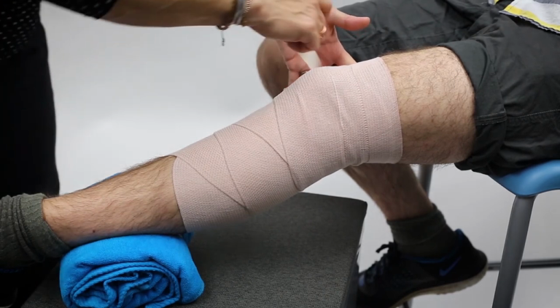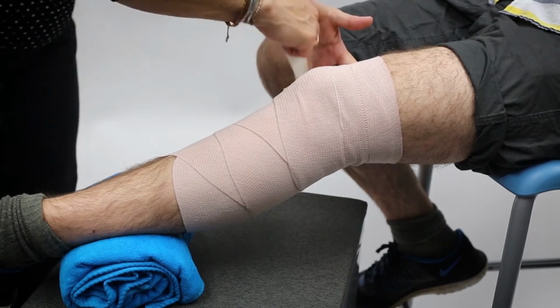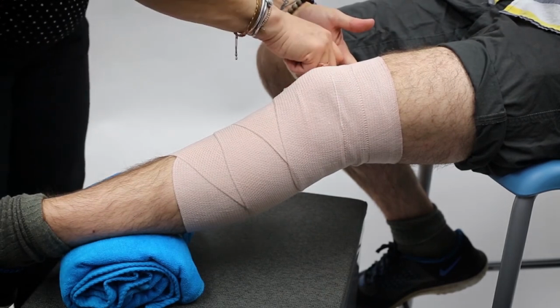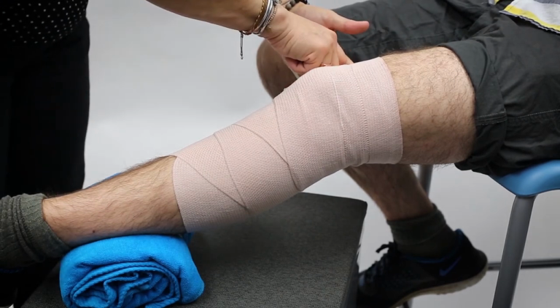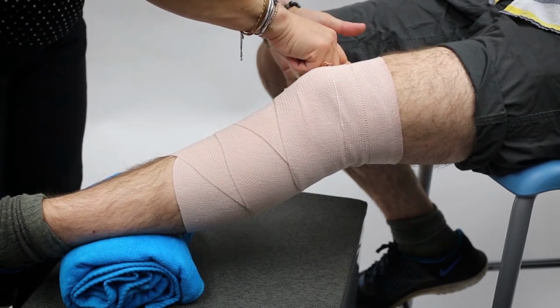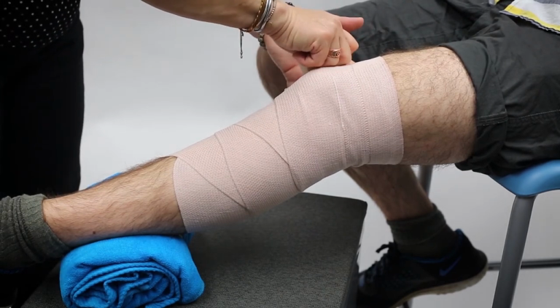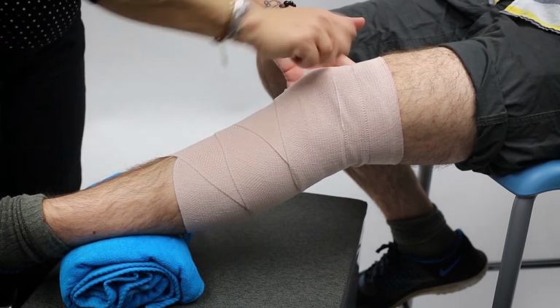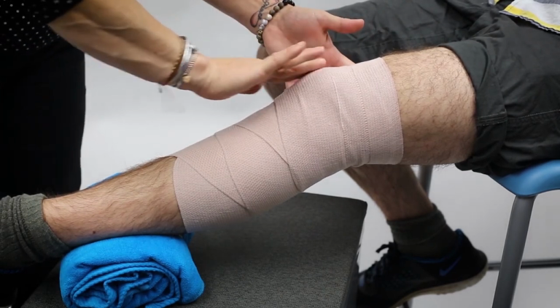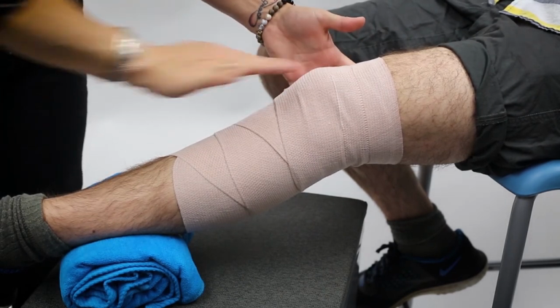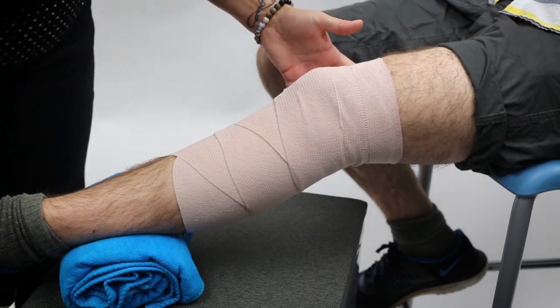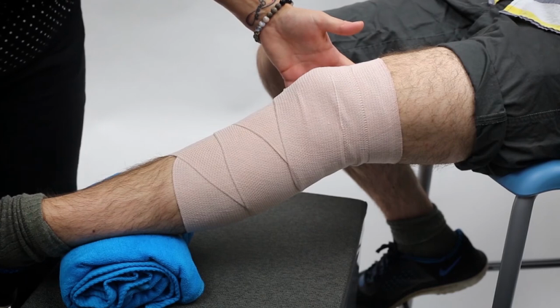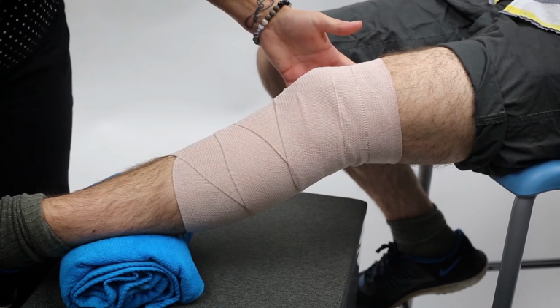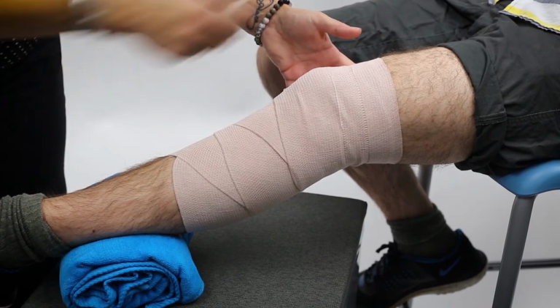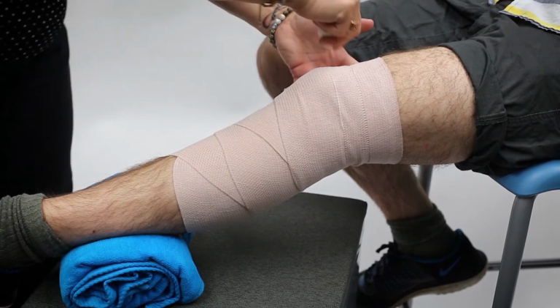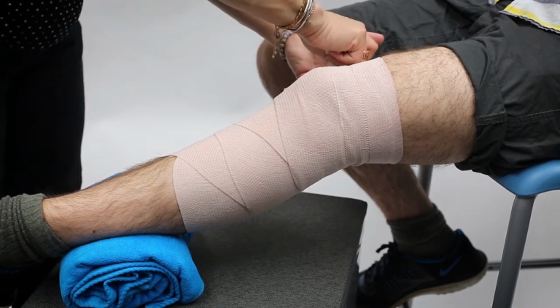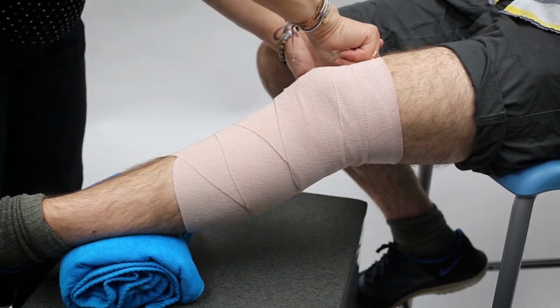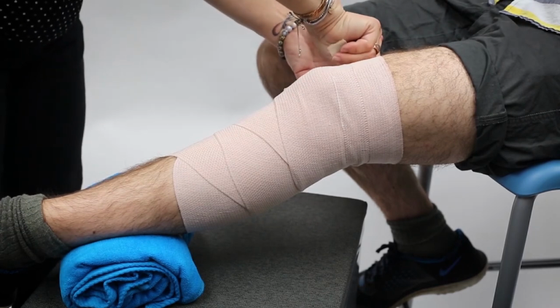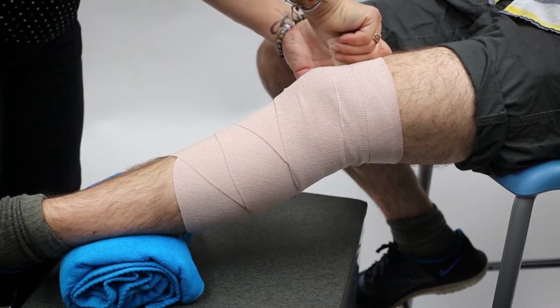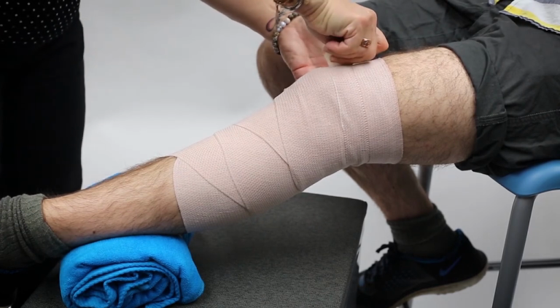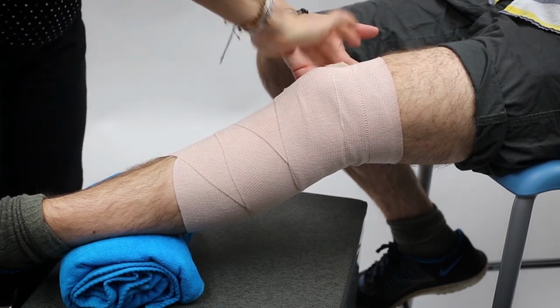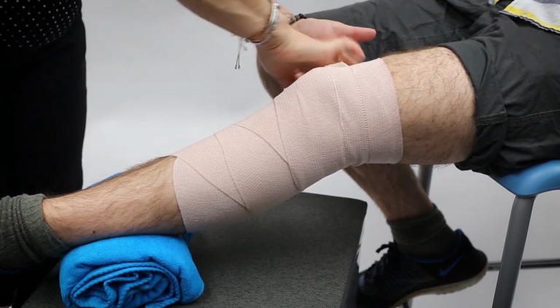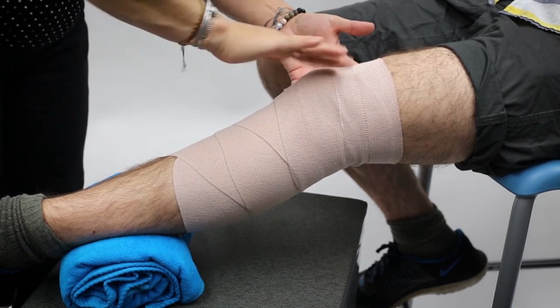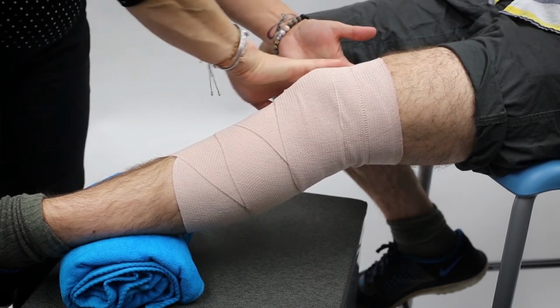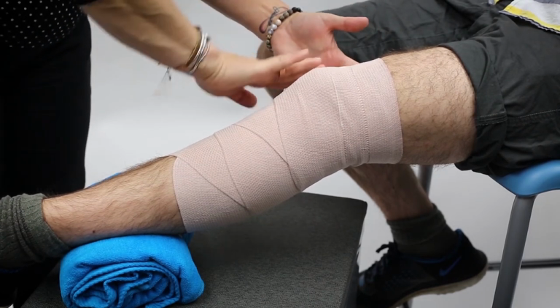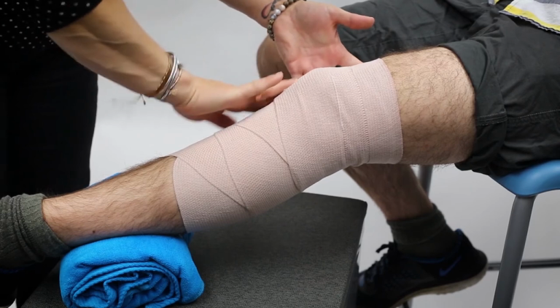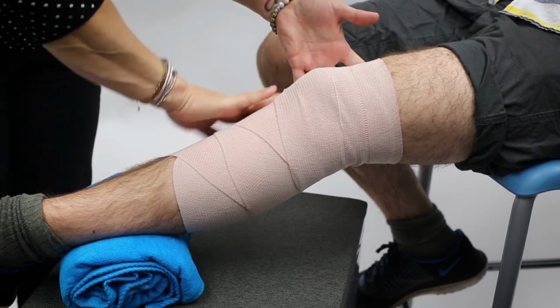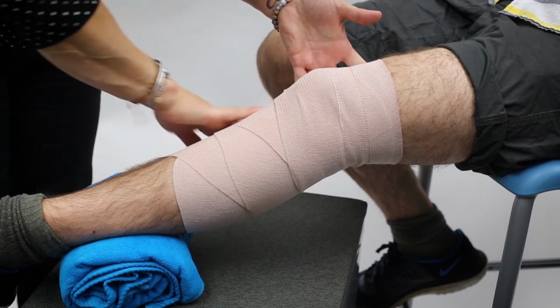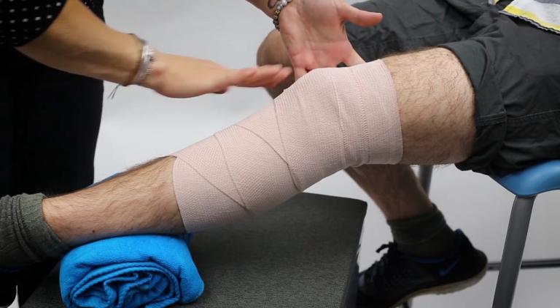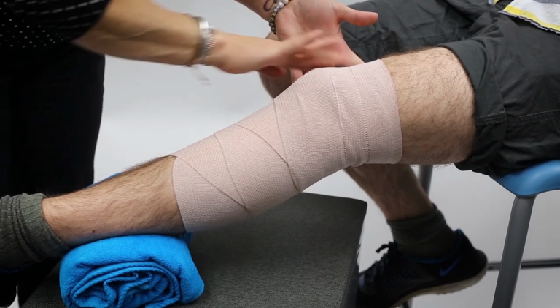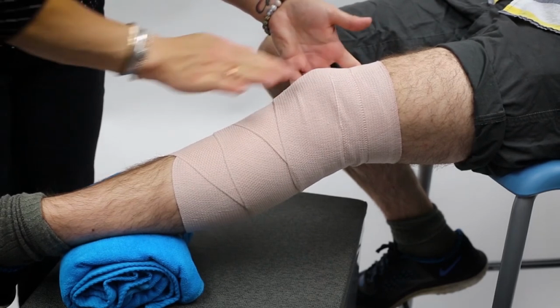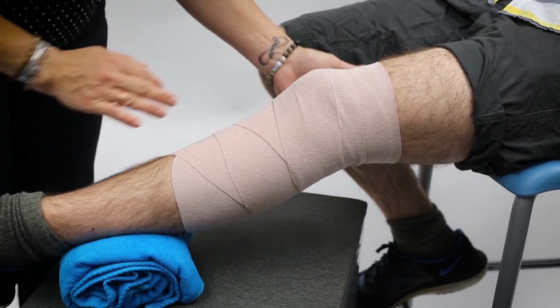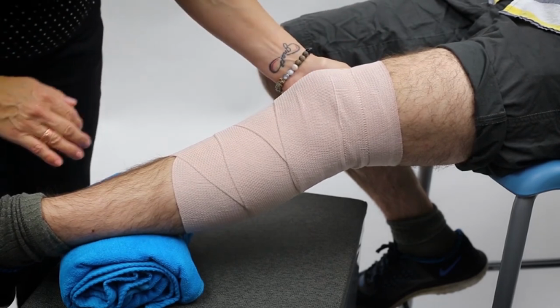Even though these wraps generally come with metal clips, we like to discard those and use something a little bit safer that won't have the tendency to poke through the wrap and into the skin.